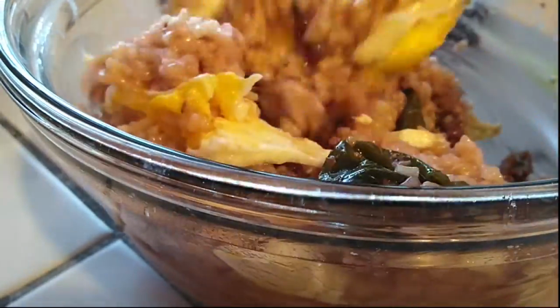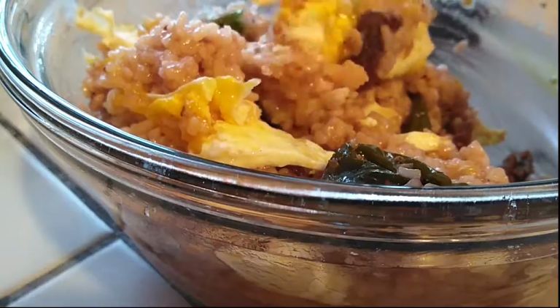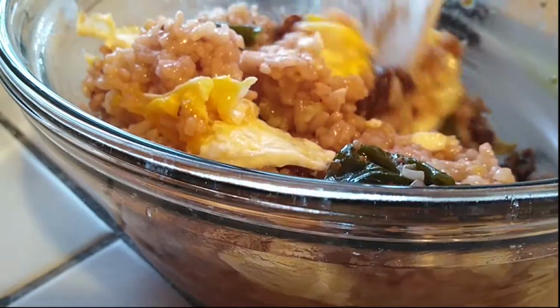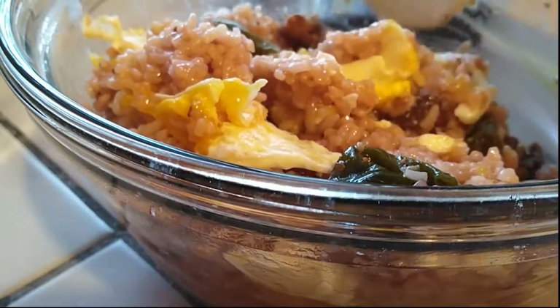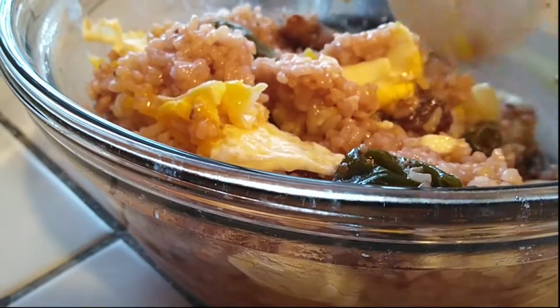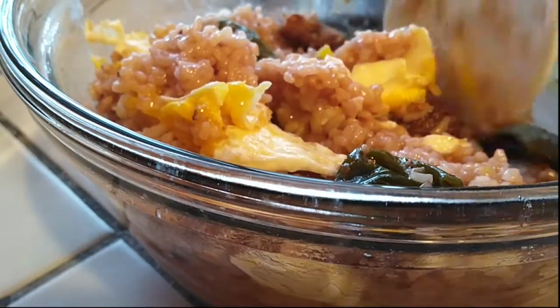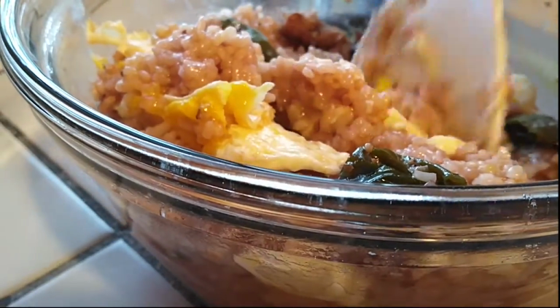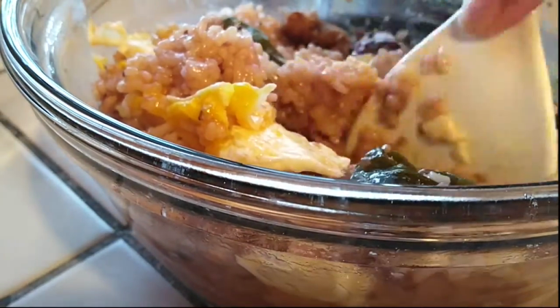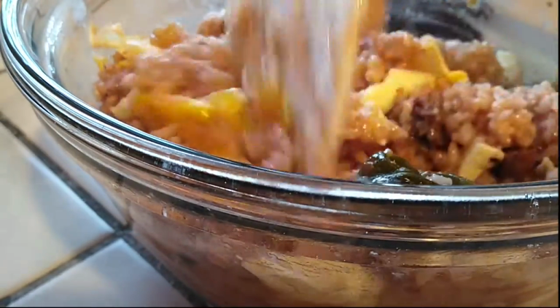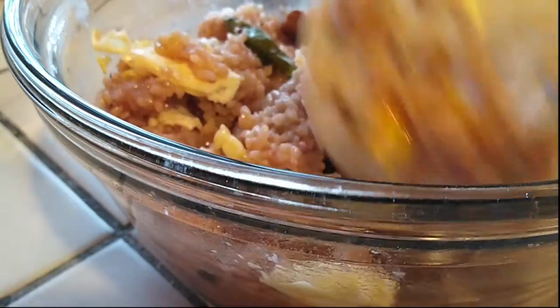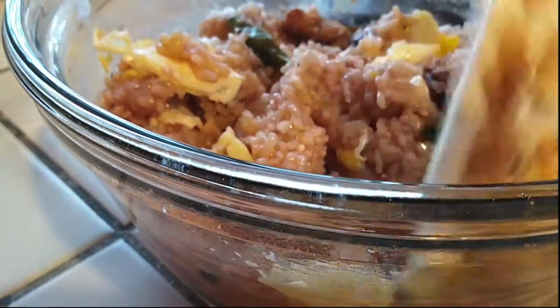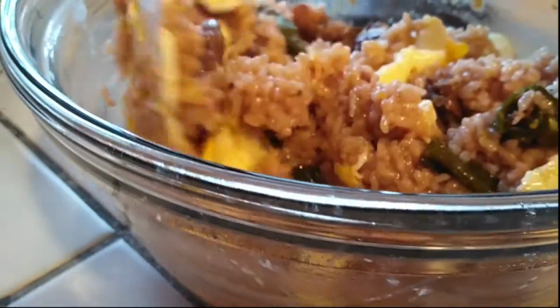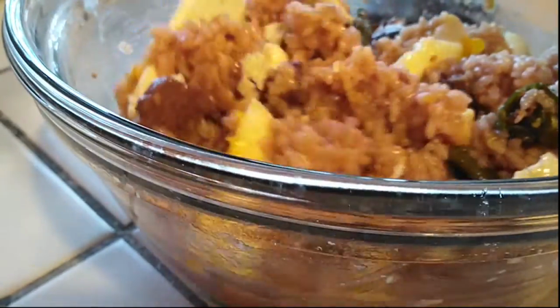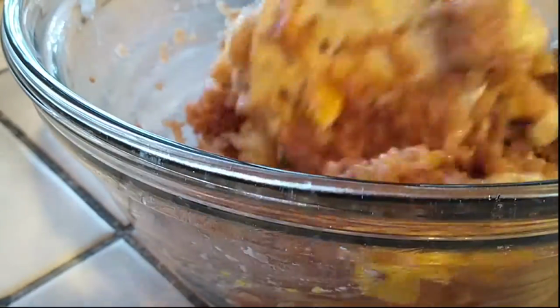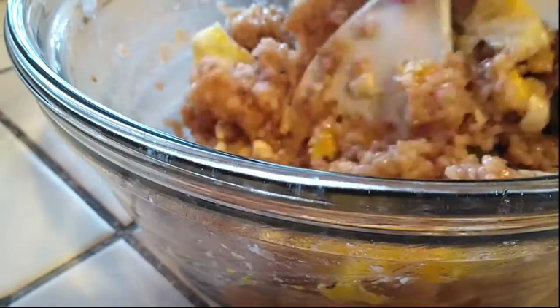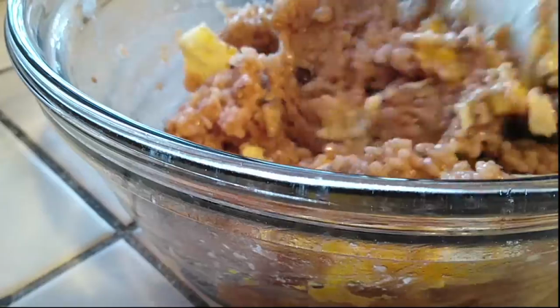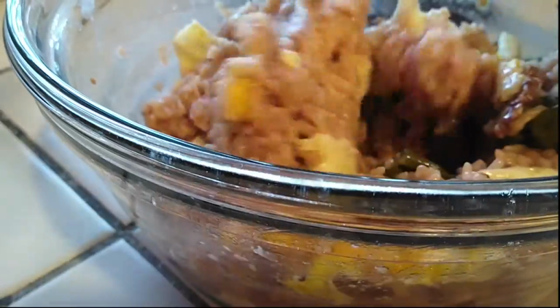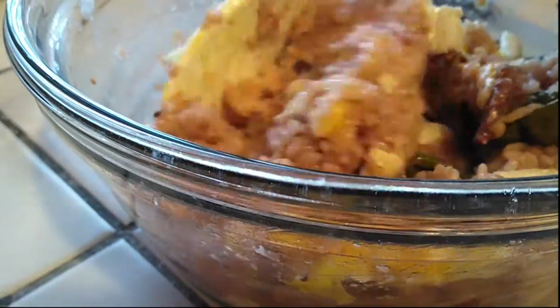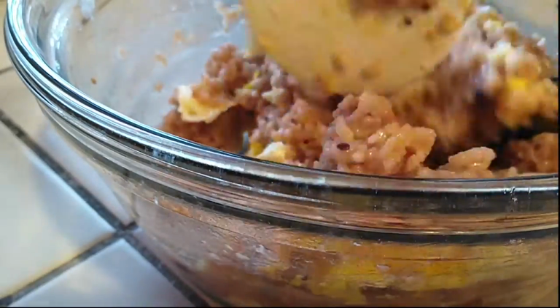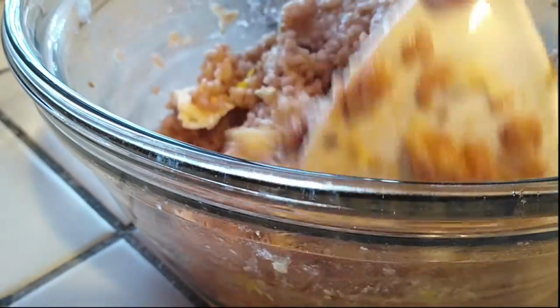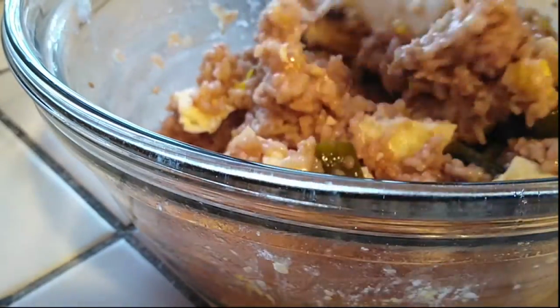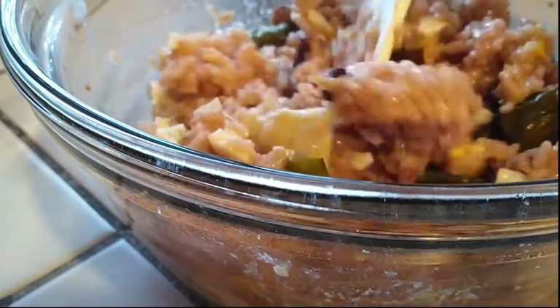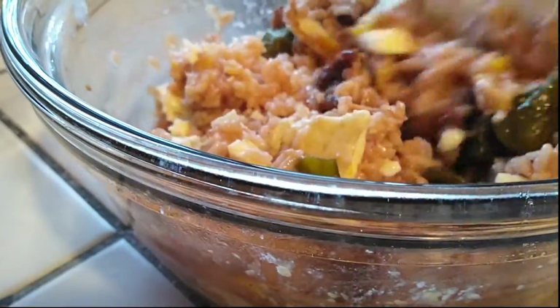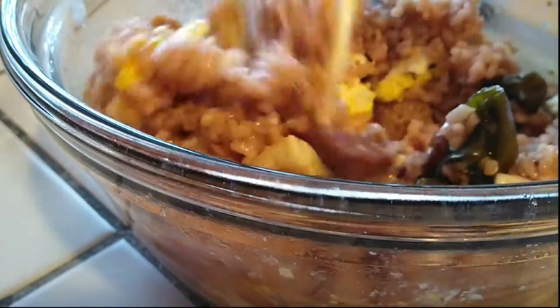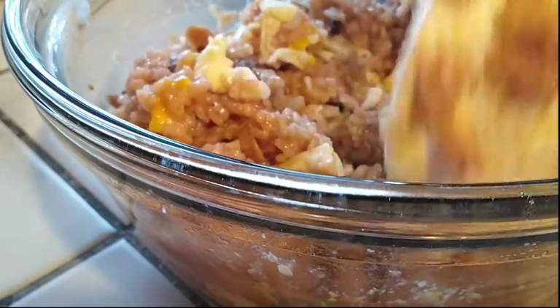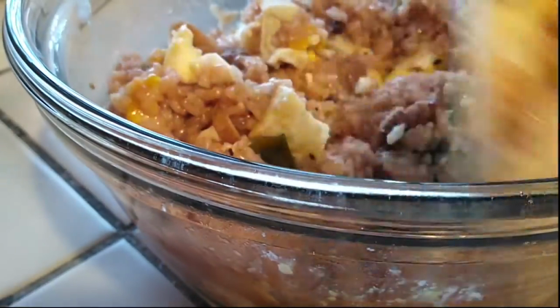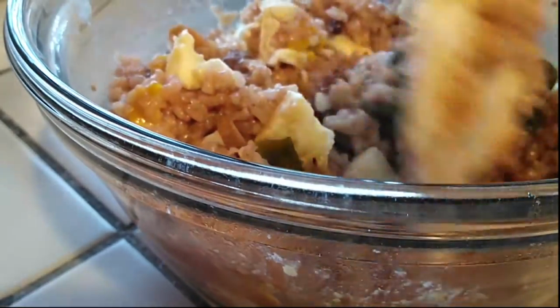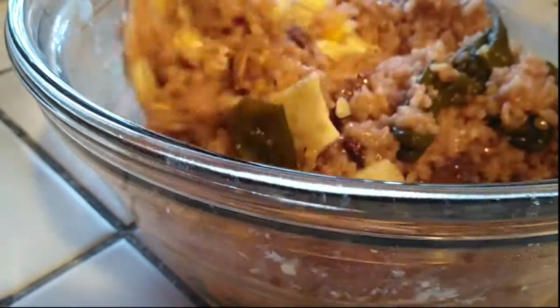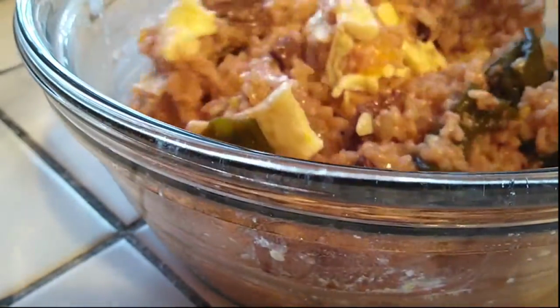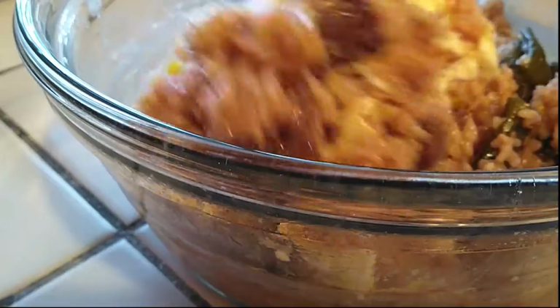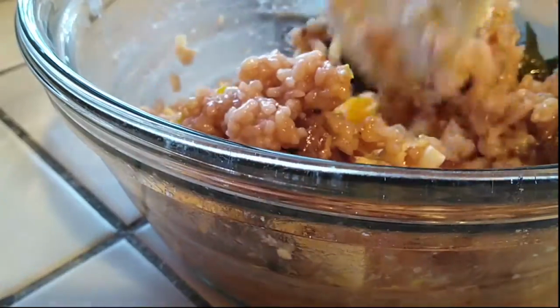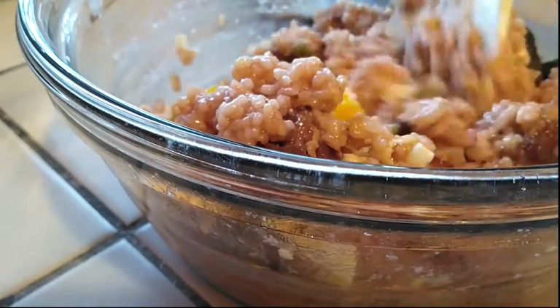Once you're done mixing, all you have to do is garnish this with some toasted seaweed paper — the kim — or with some sesame seeds. And that's it. Dinner is served and it was completely easy.